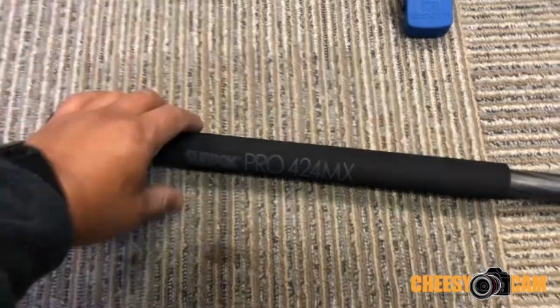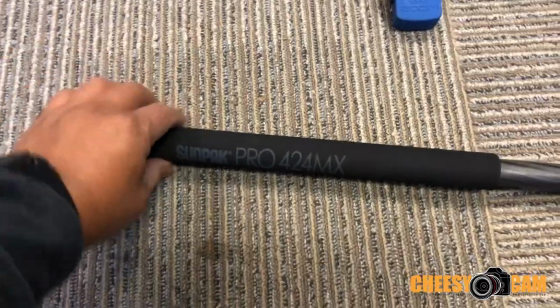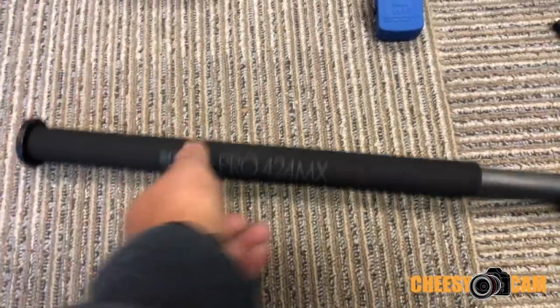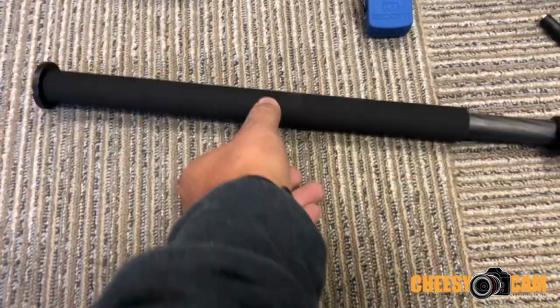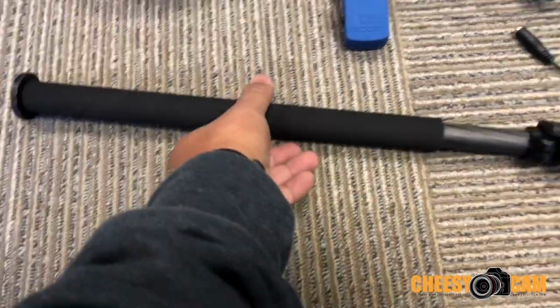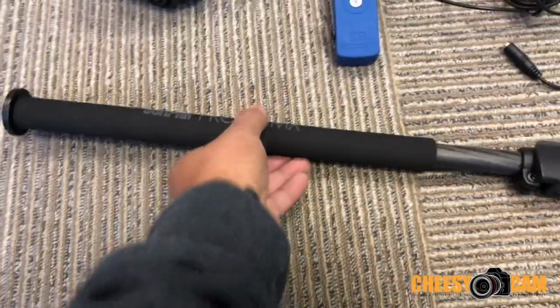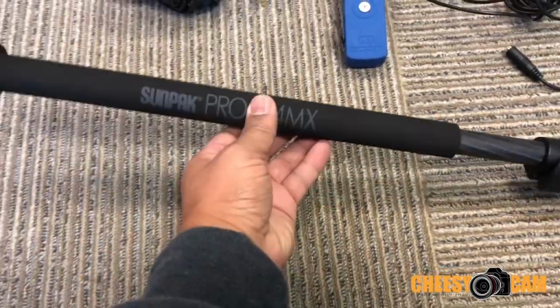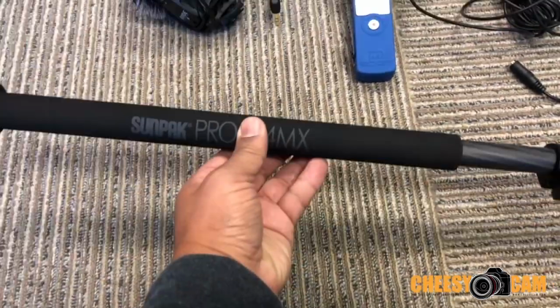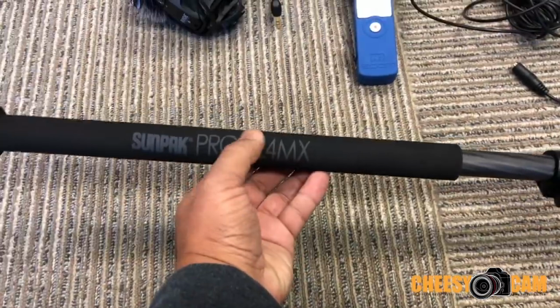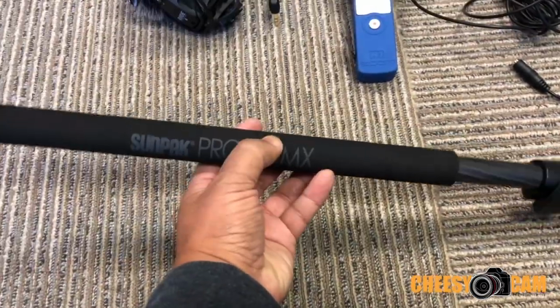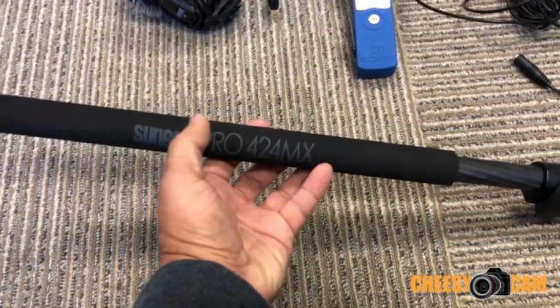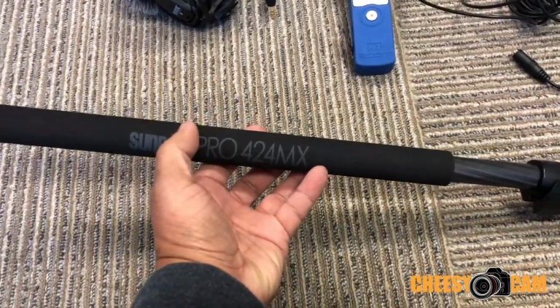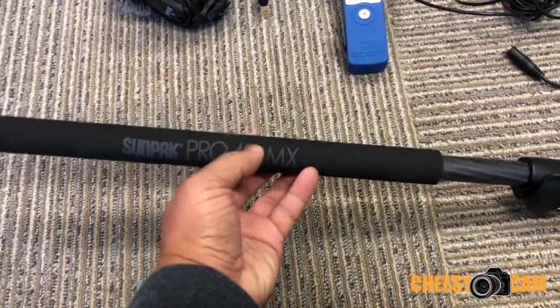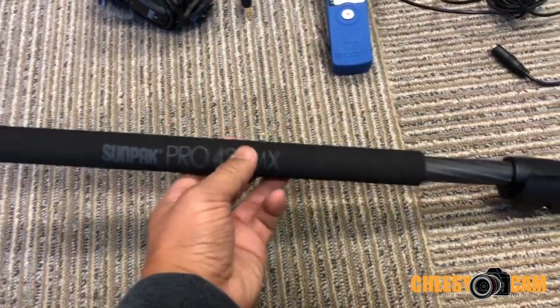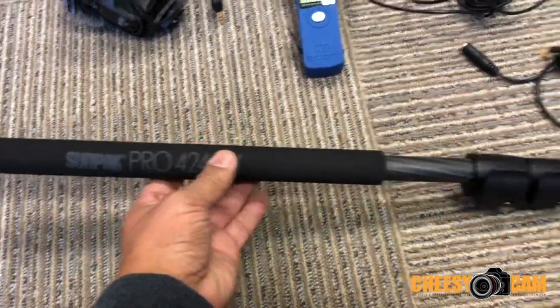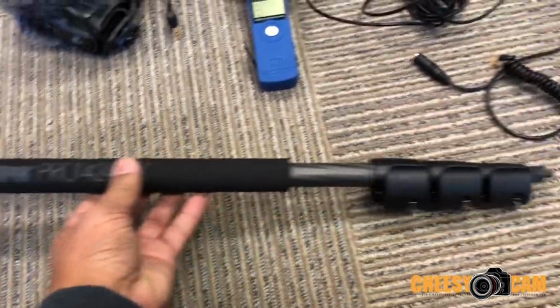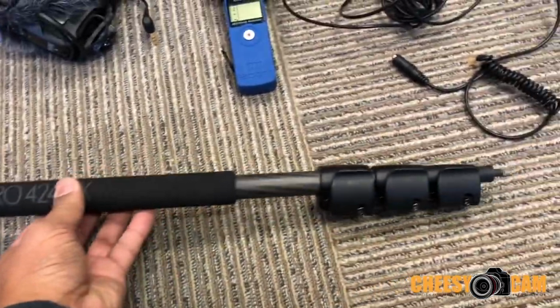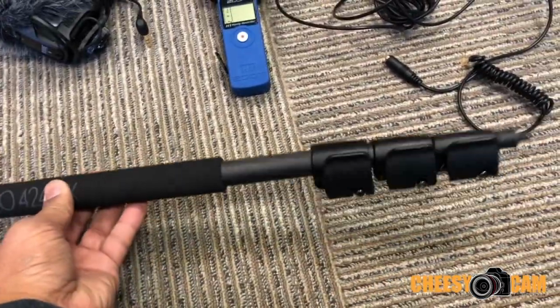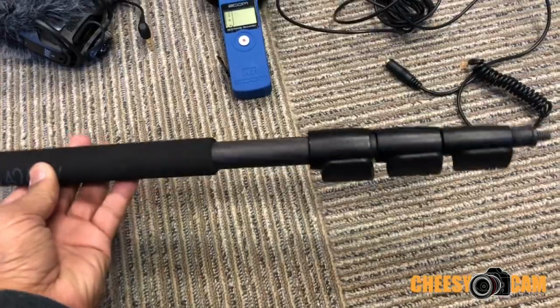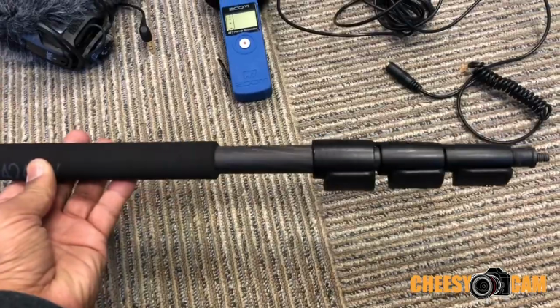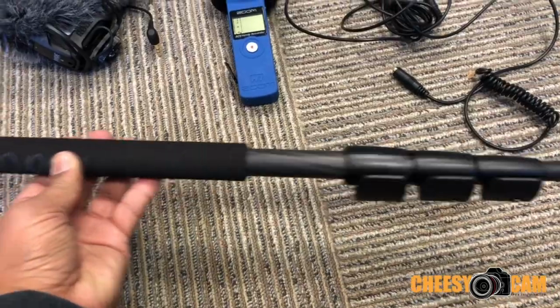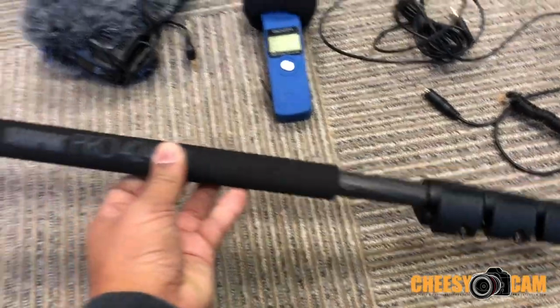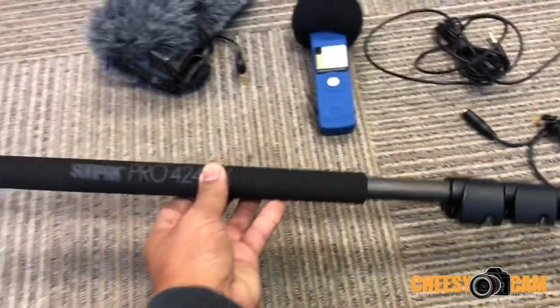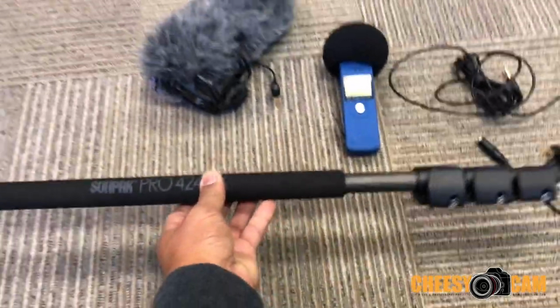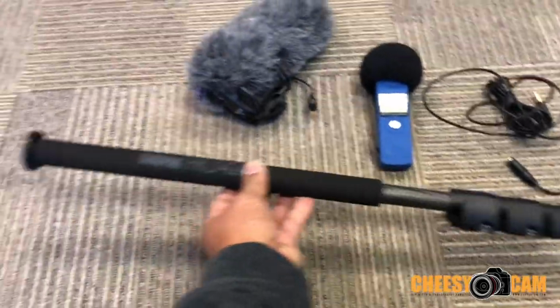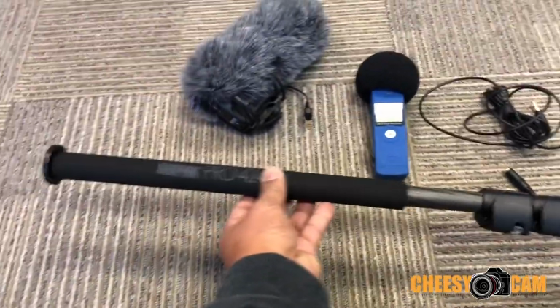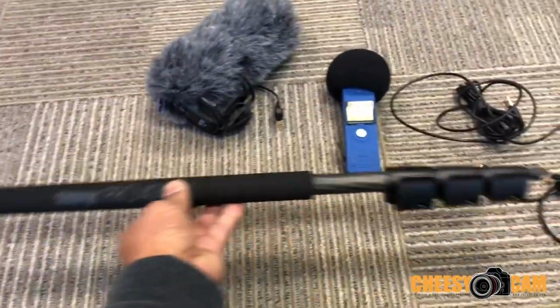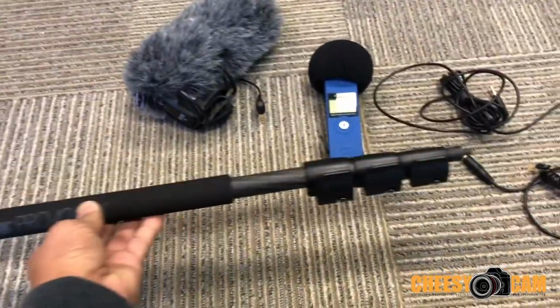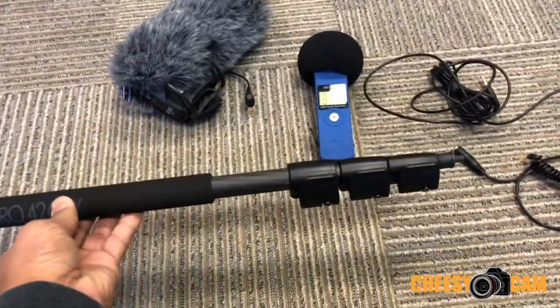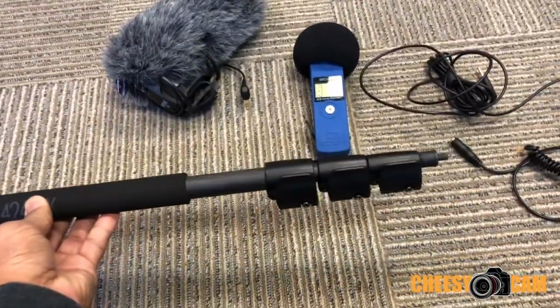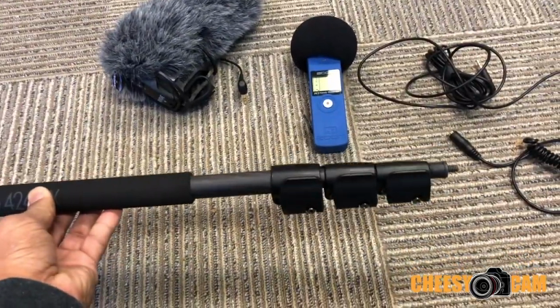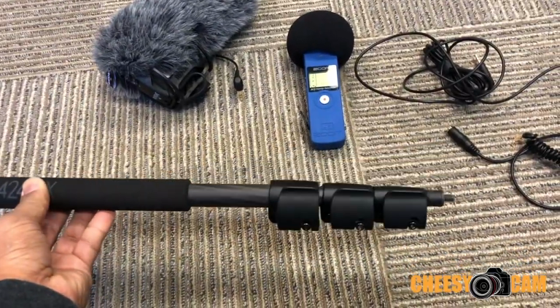I made a quick little boom pole. This is a Sunpak Pro 424MX Carbon Fiber Monopod. So it's super thin, super lightweight, but it is very long.